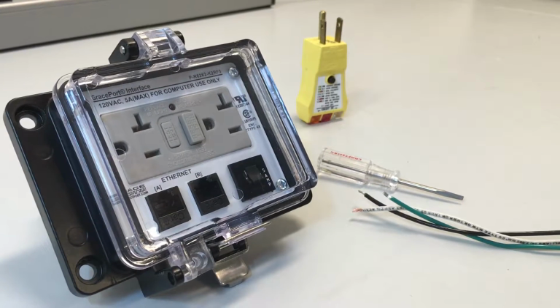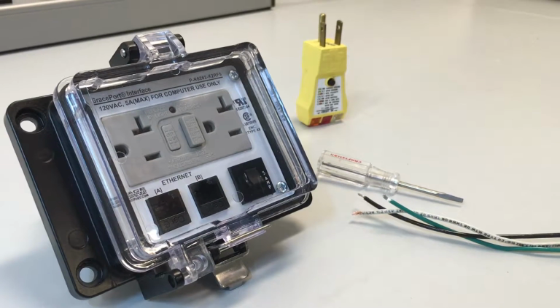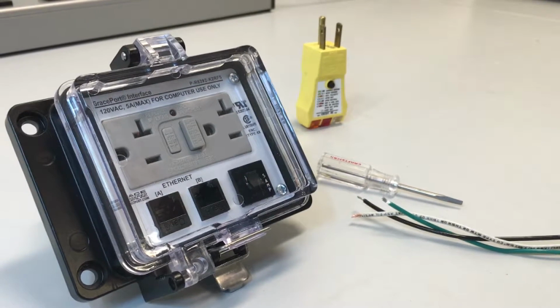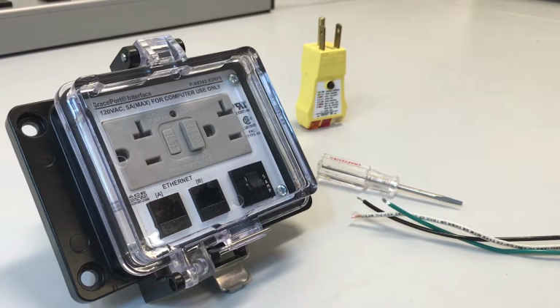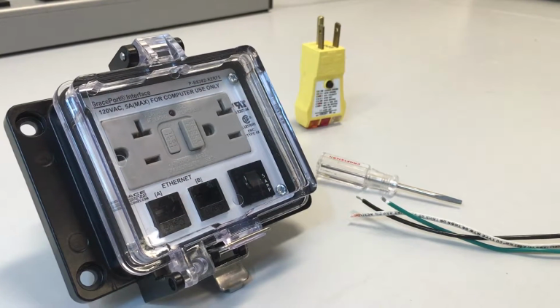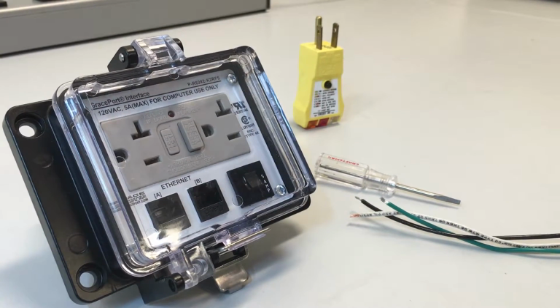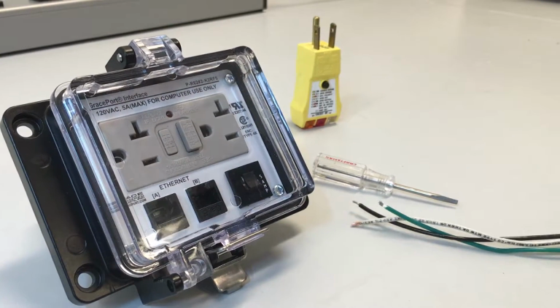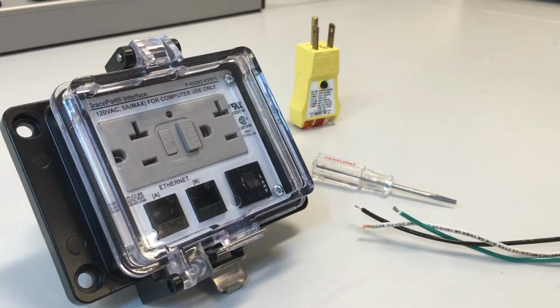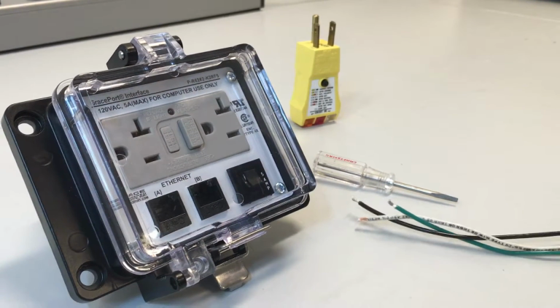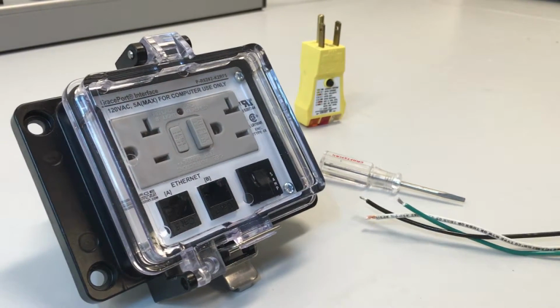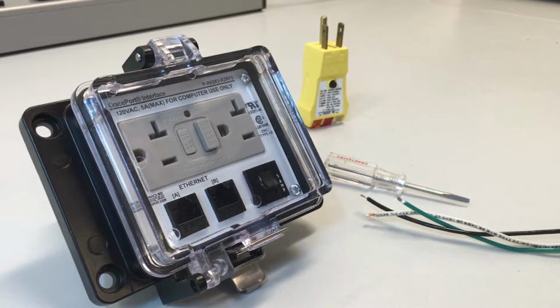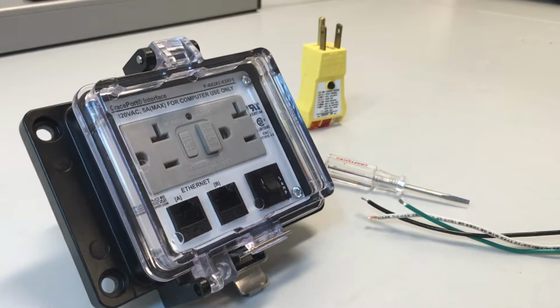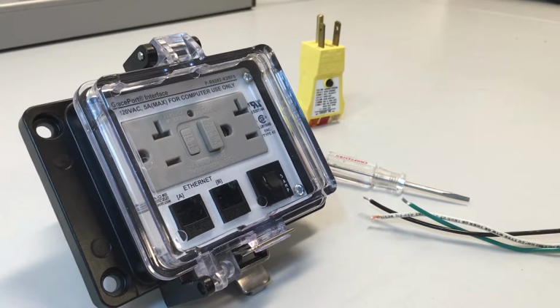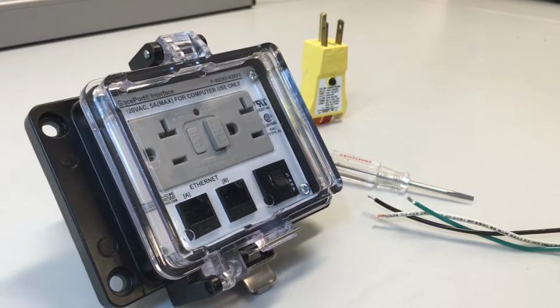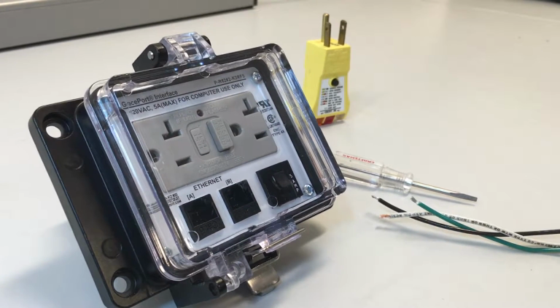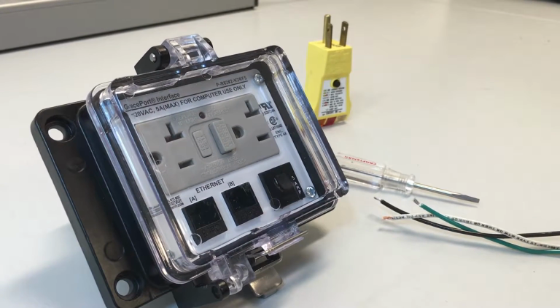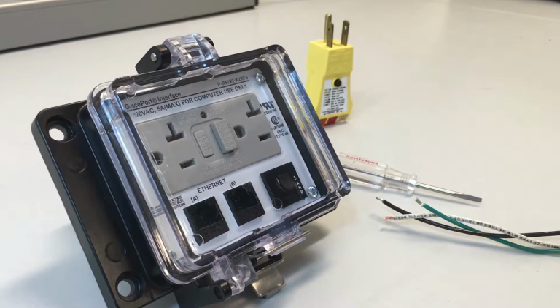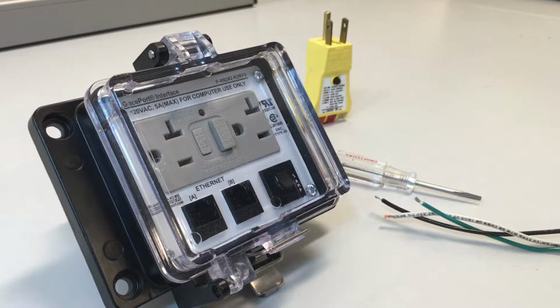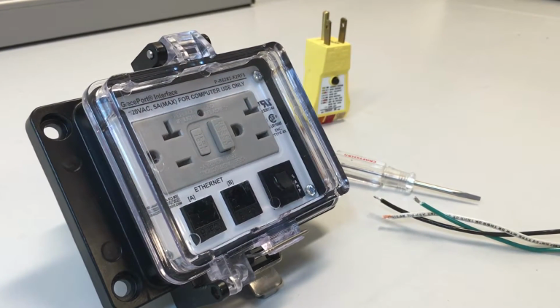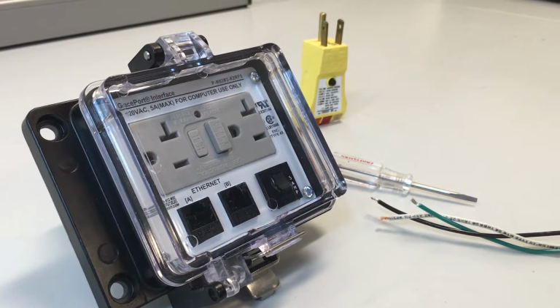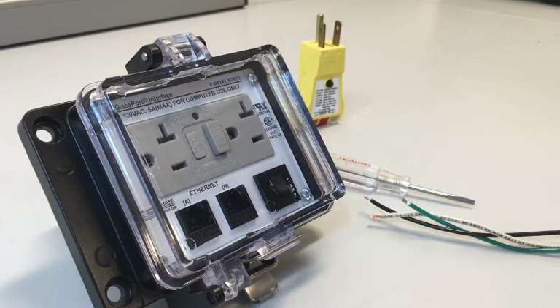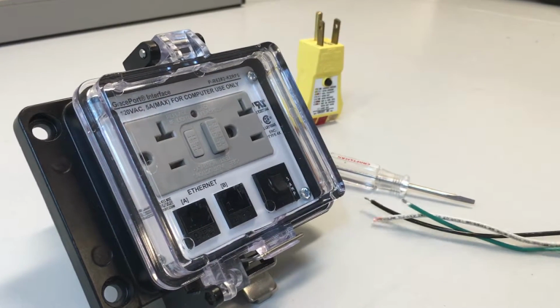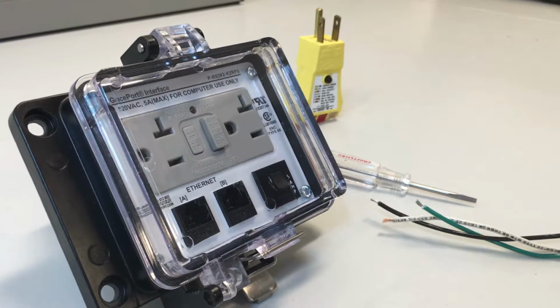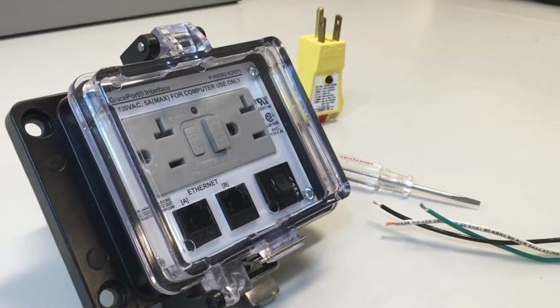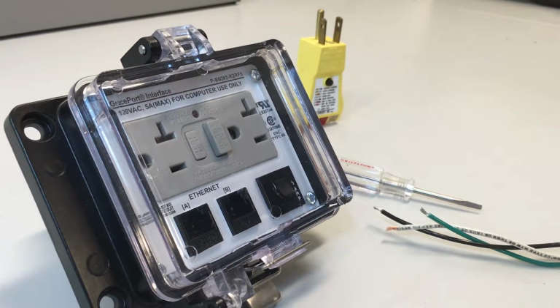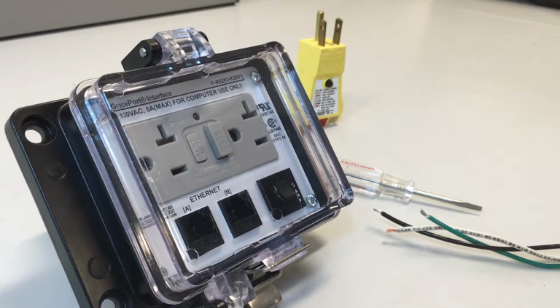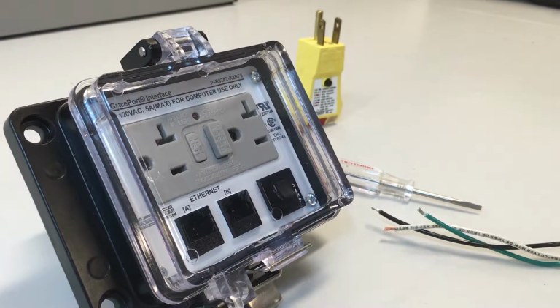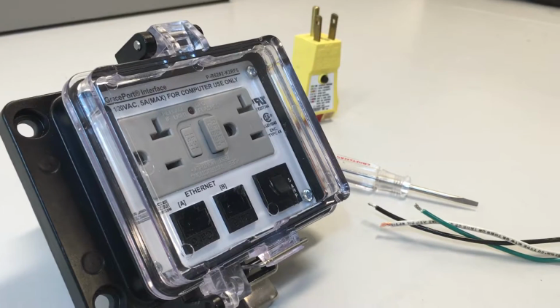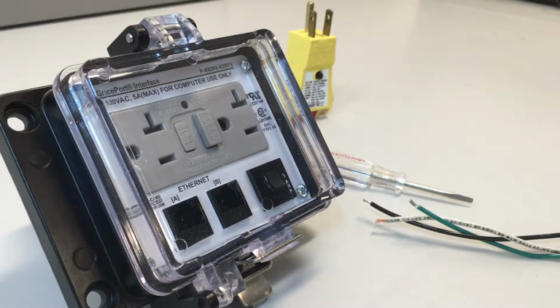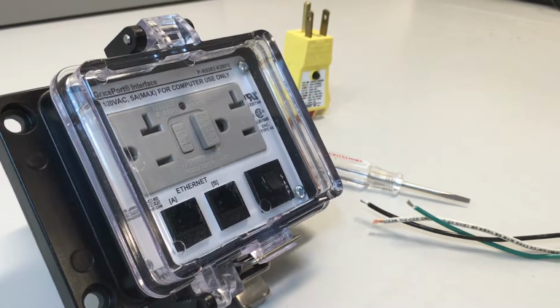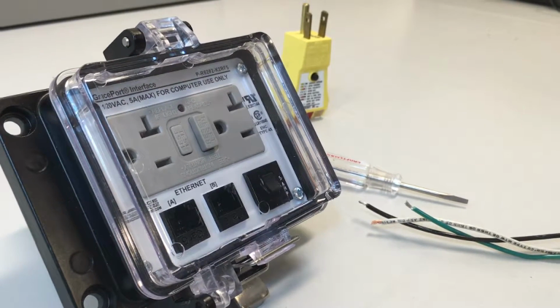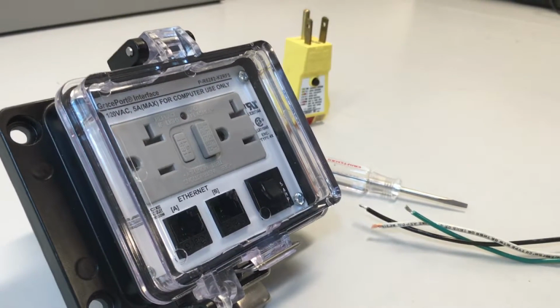Hi, I'm Tassilo Schiavo with Grace Engineer Products. Today we're going to be demonstrating how to wire our GFCI unit. Please make sure you're a qualified electrician before installing this unit.